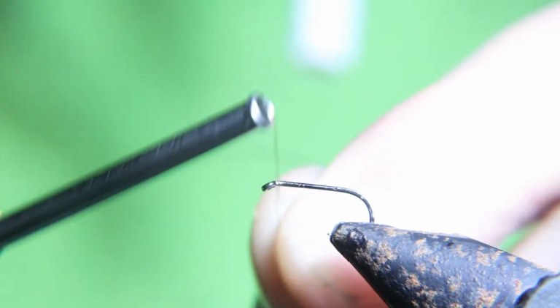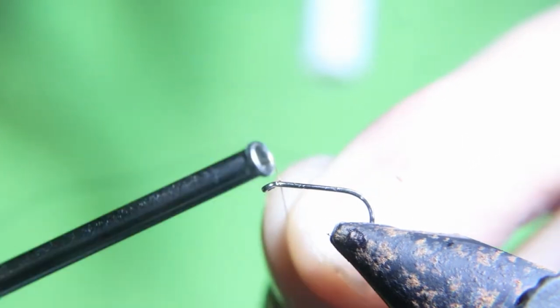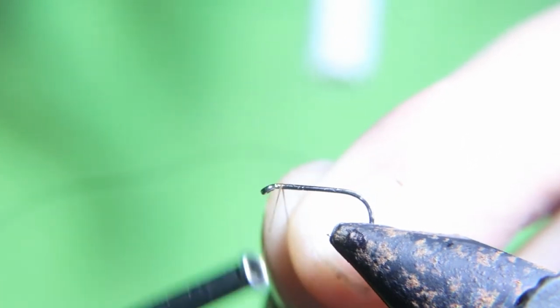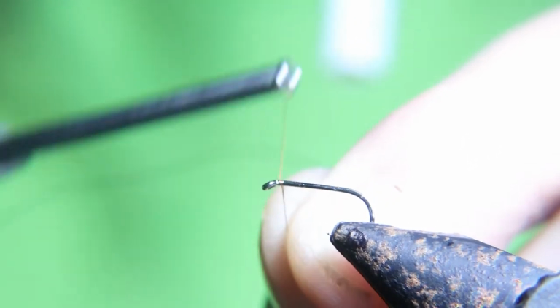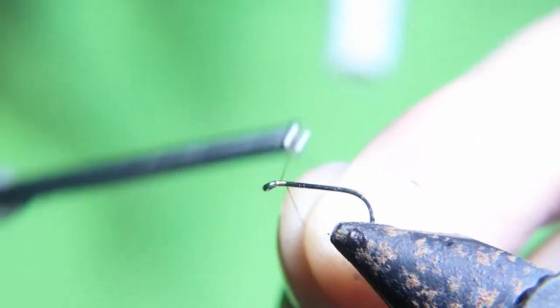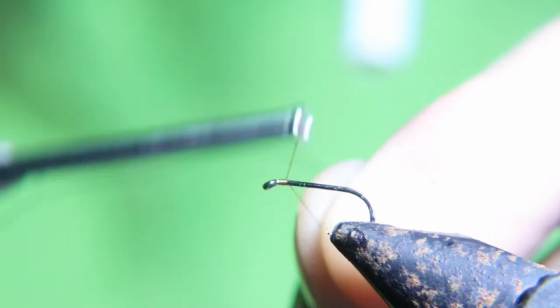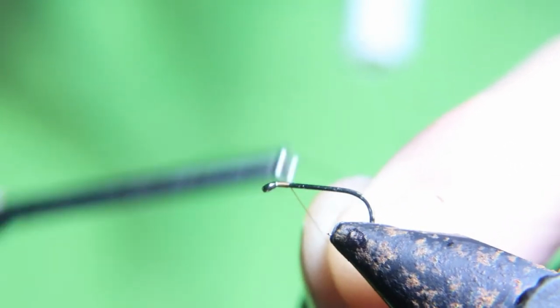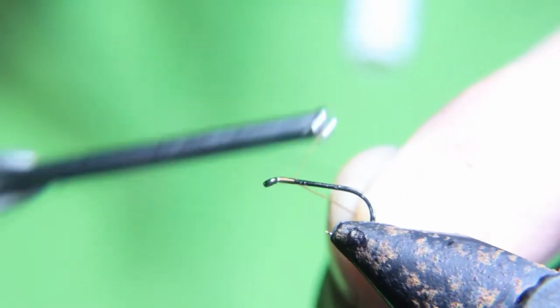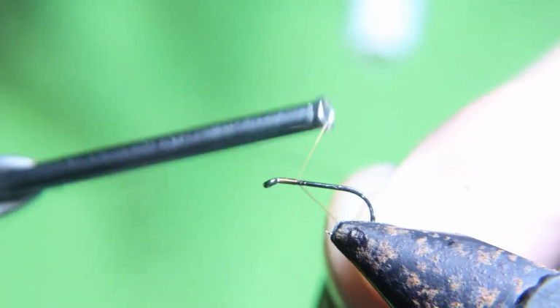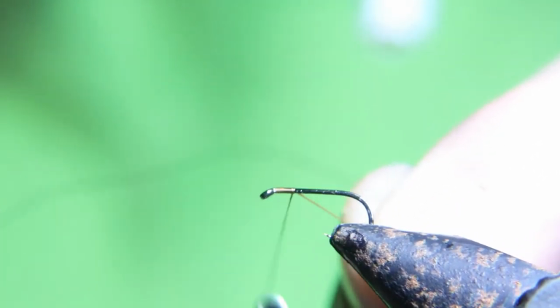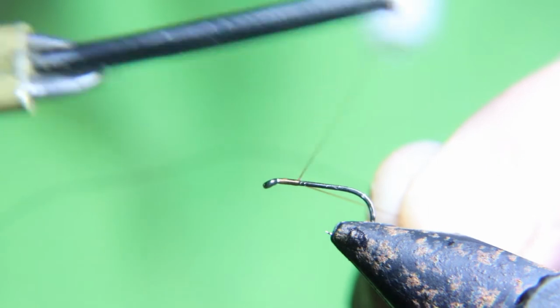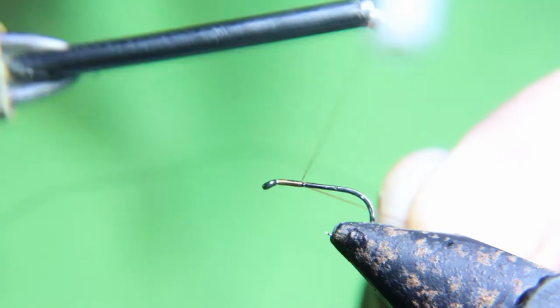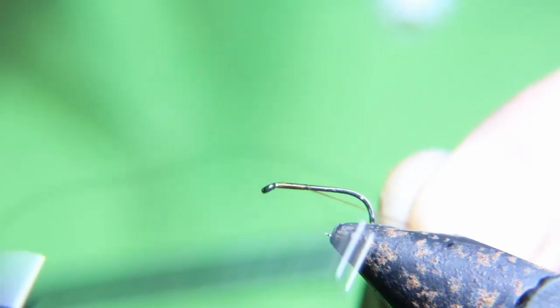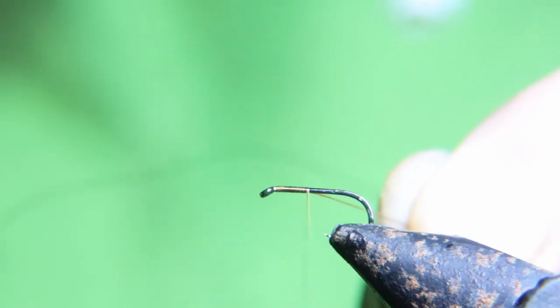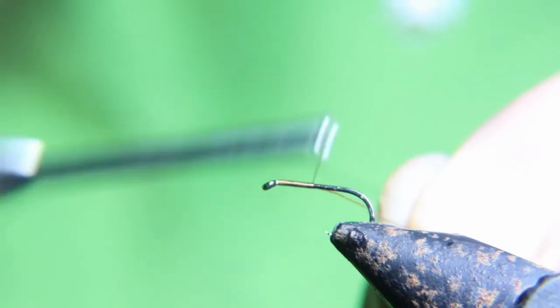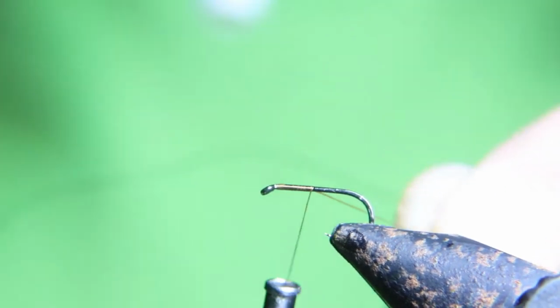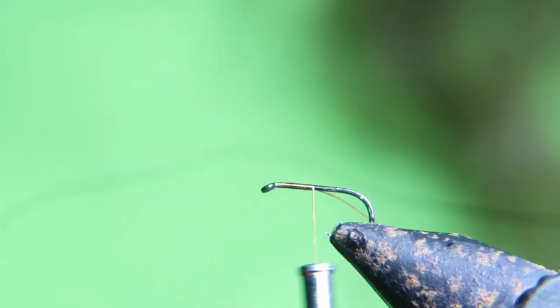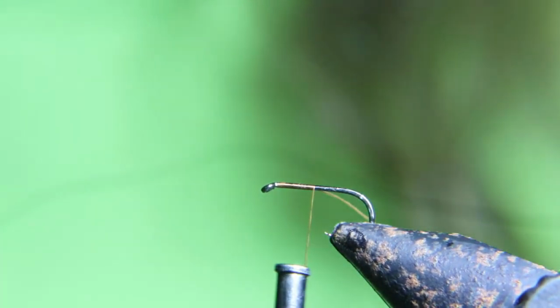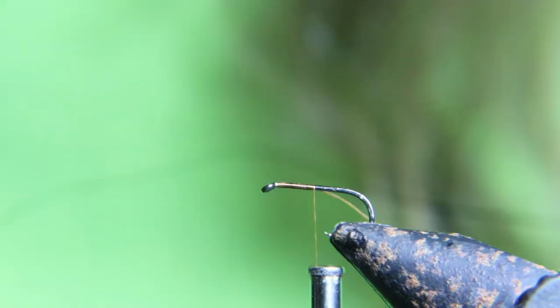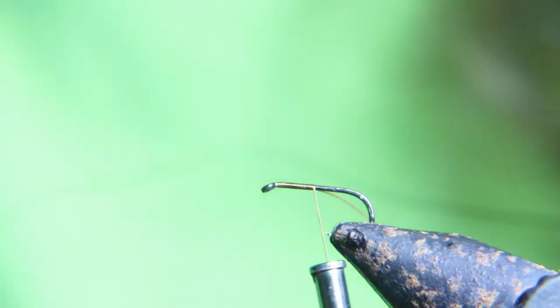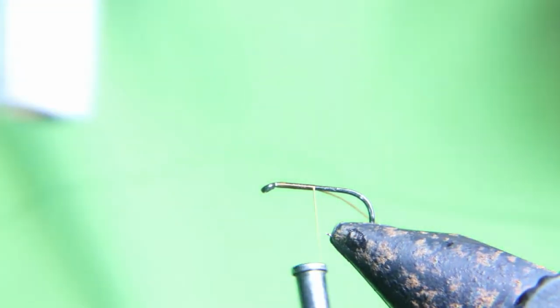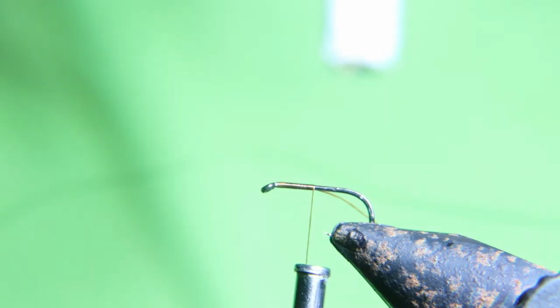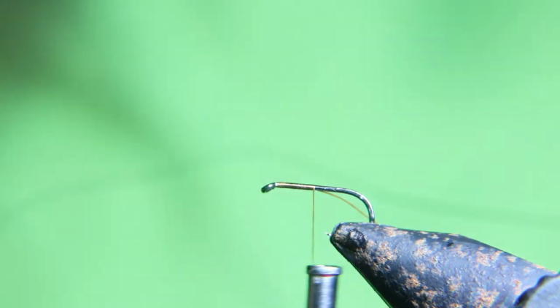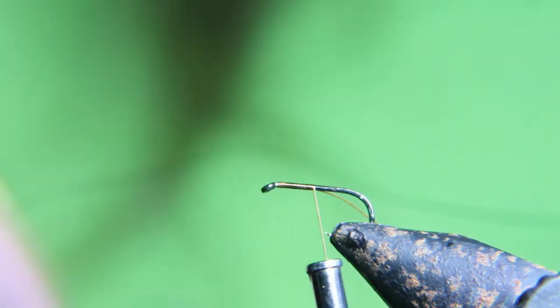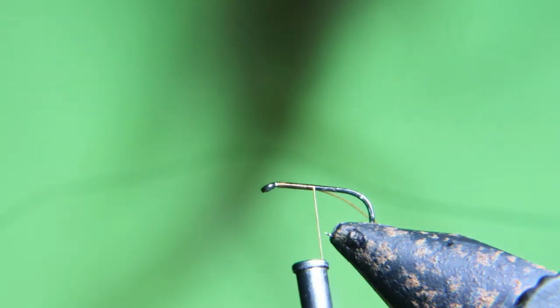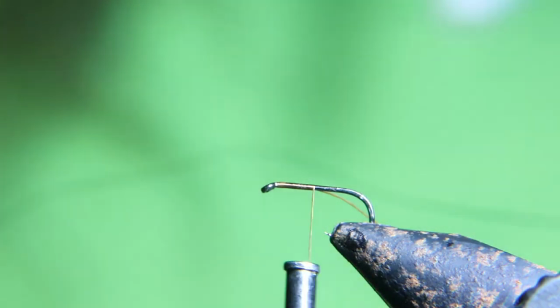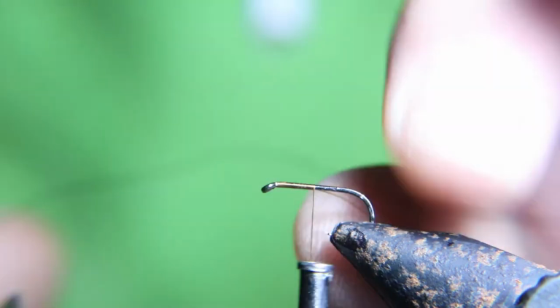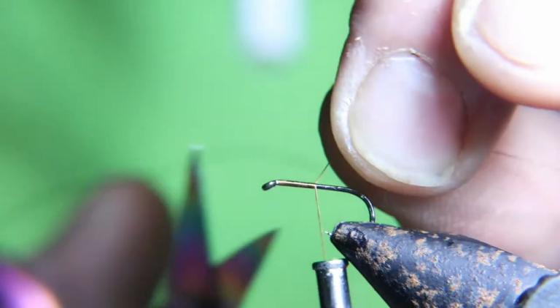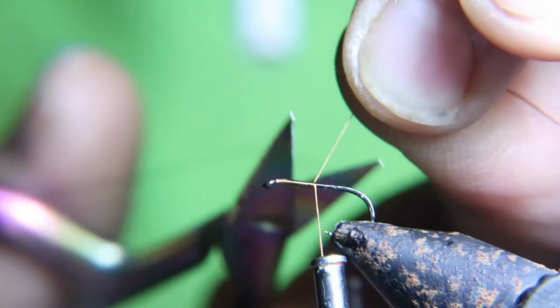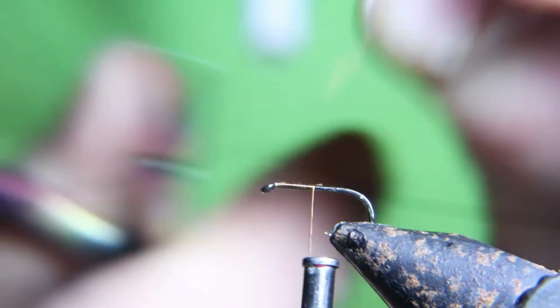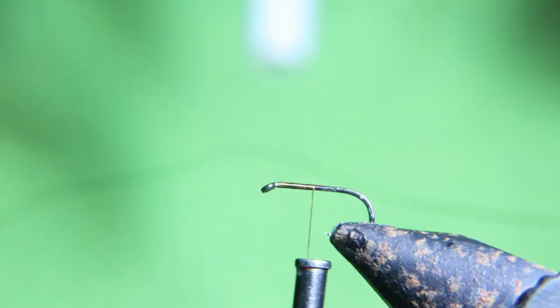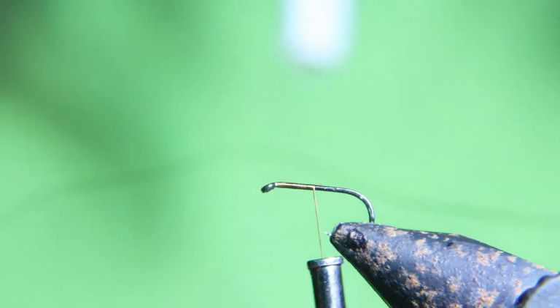We're gonna start with a size 14 or size 12 dry fly hook and some dark tan thread. I'm gonna run that thread the whole length and put one solid layer of thread down first.